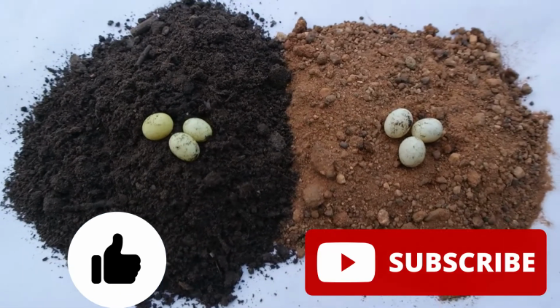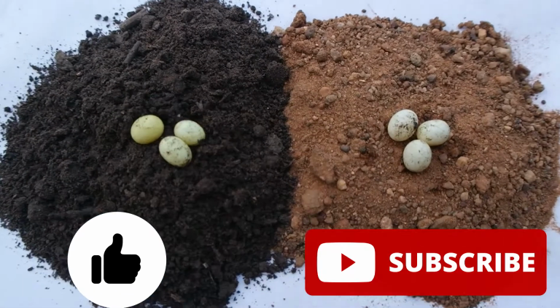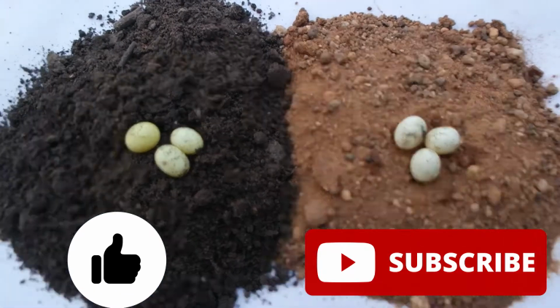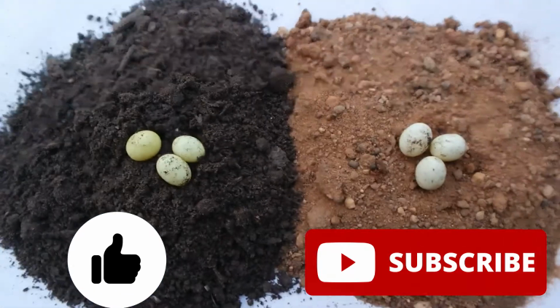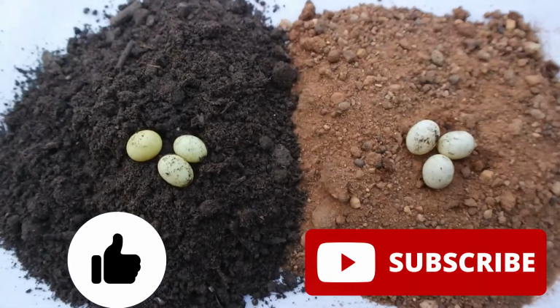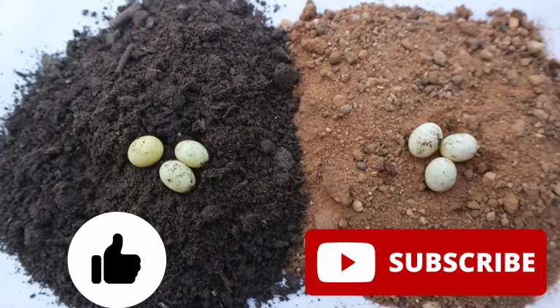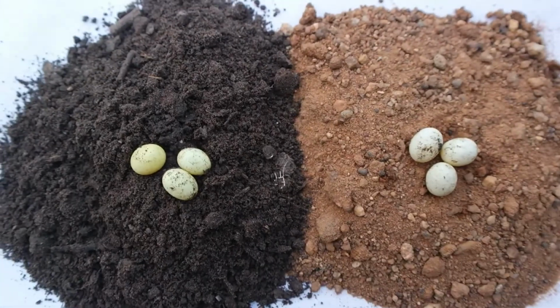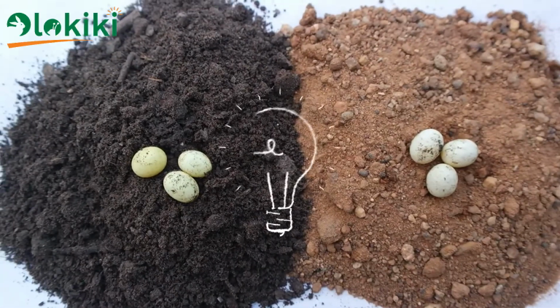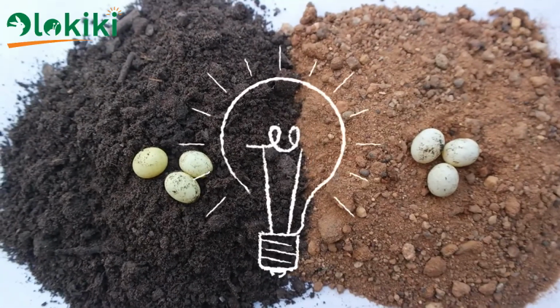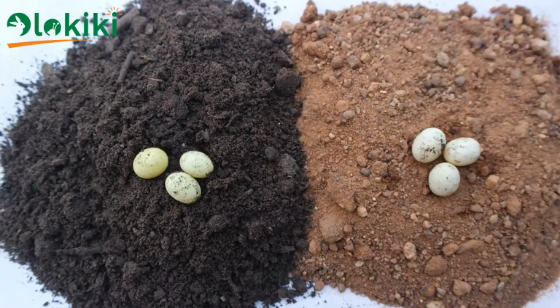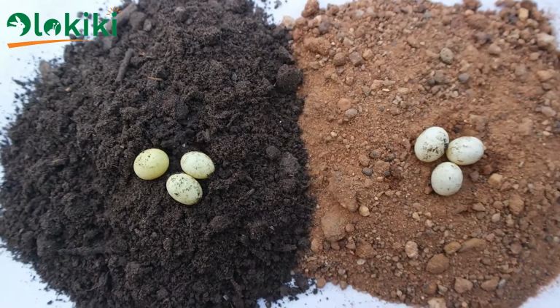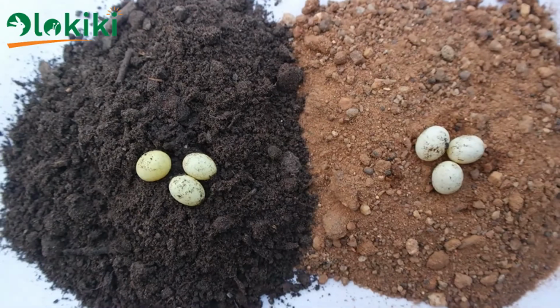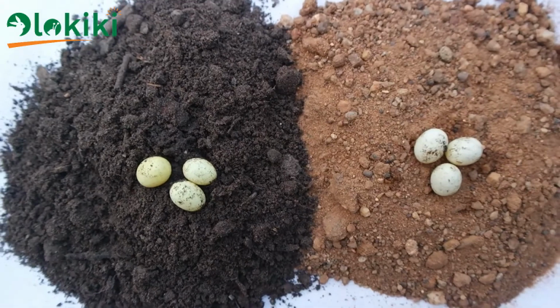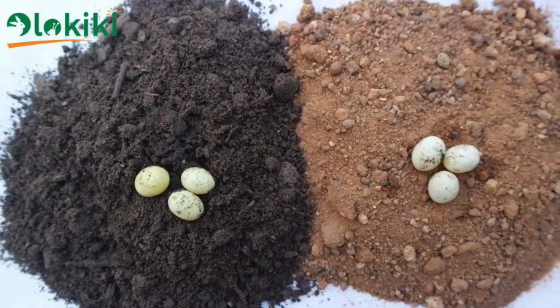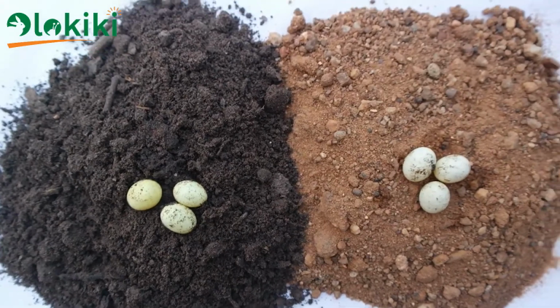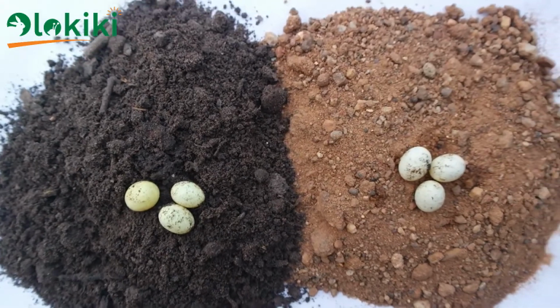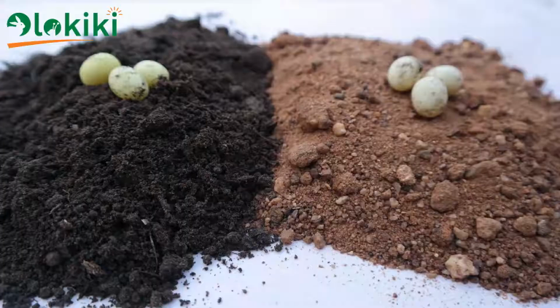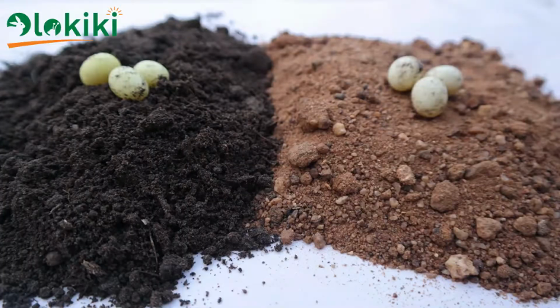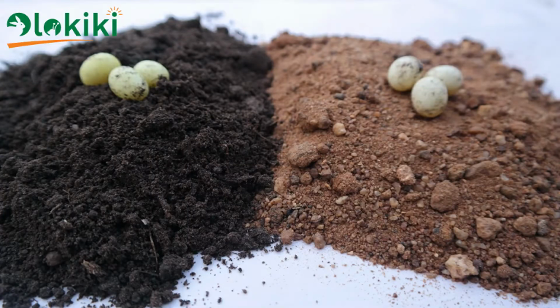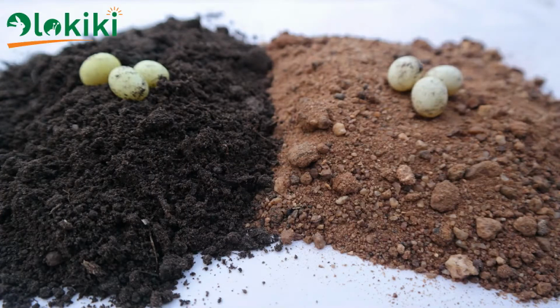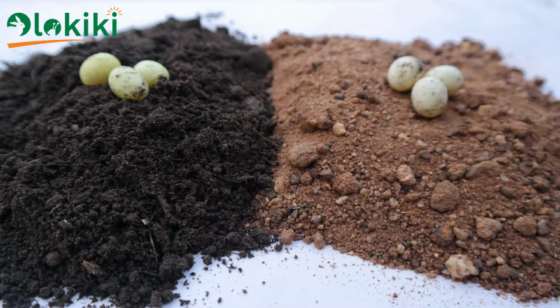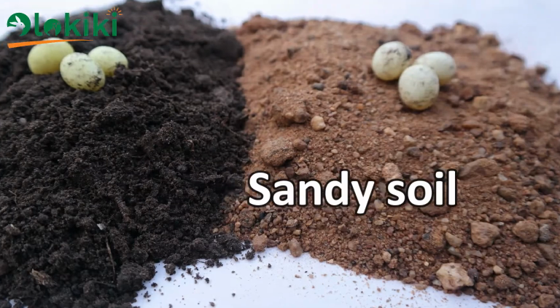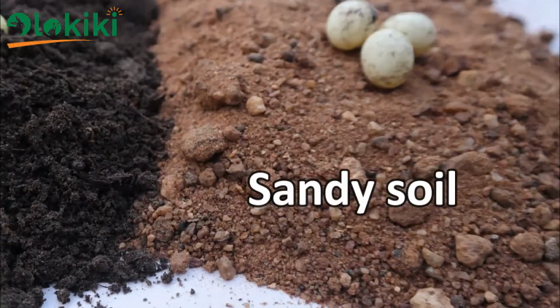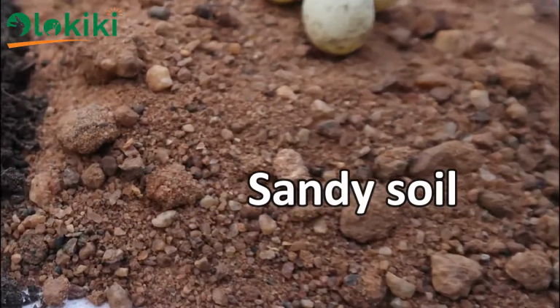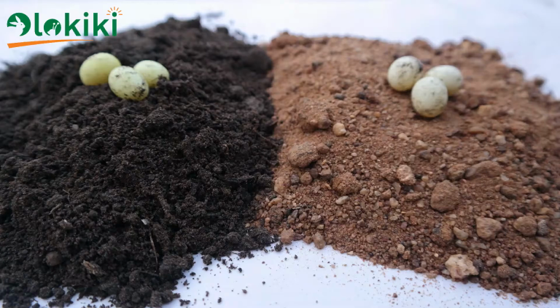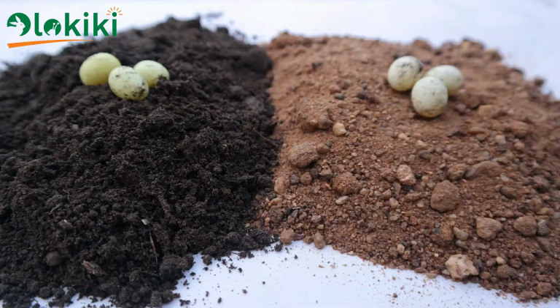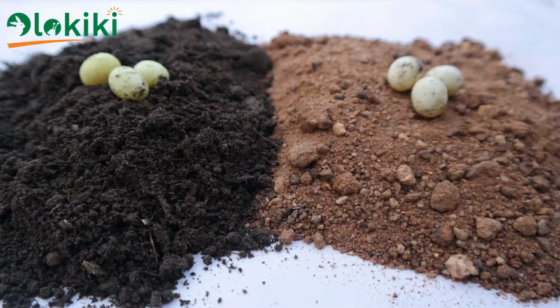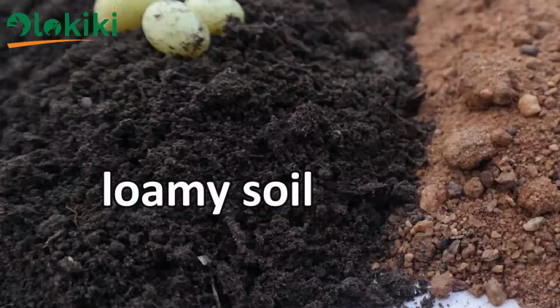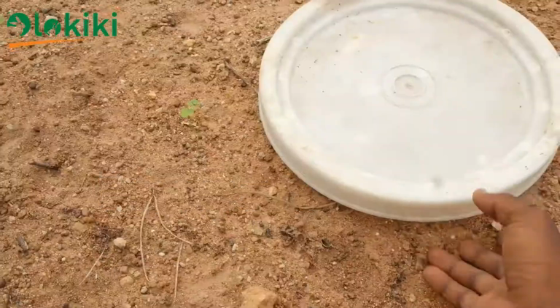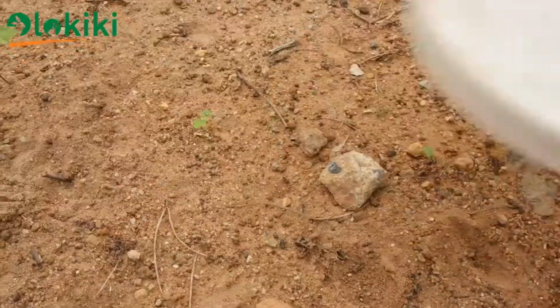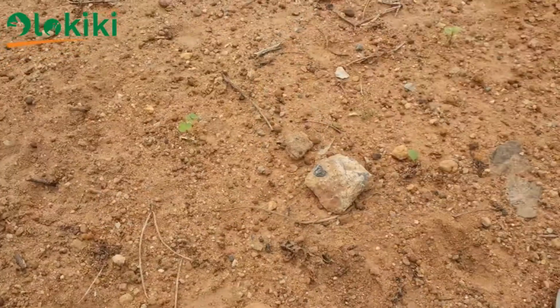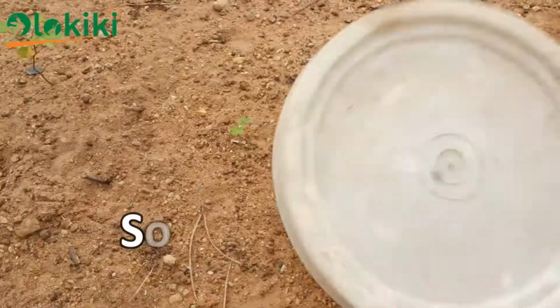Now let's get straight to the point. For this video we'll be using two soil types: the sandy soil and the loam soil.